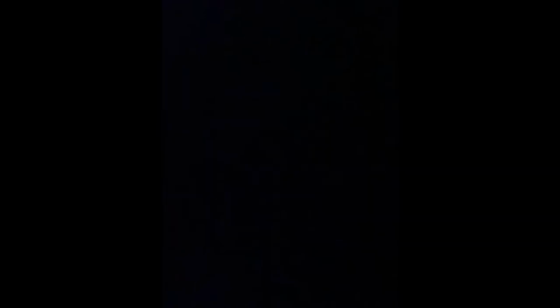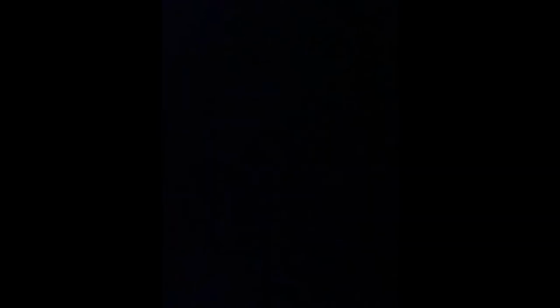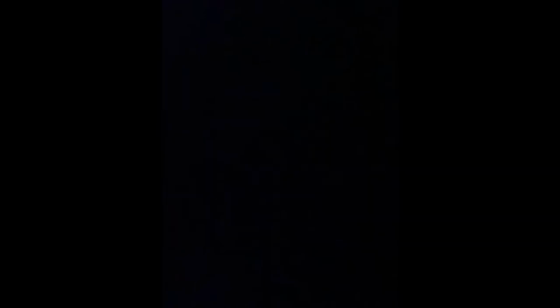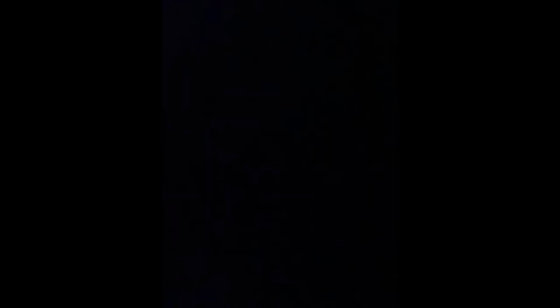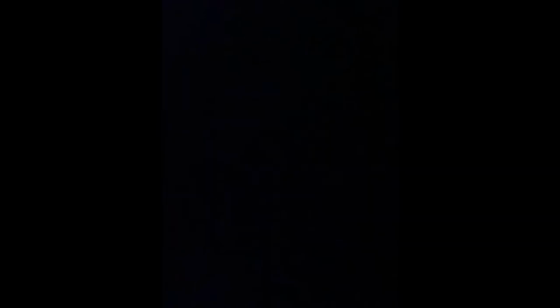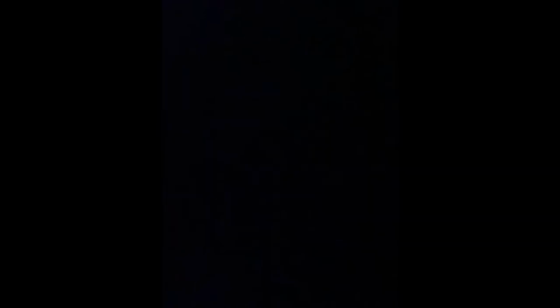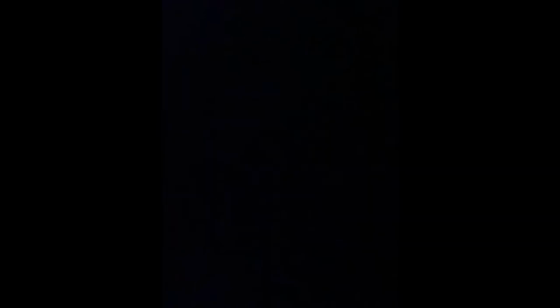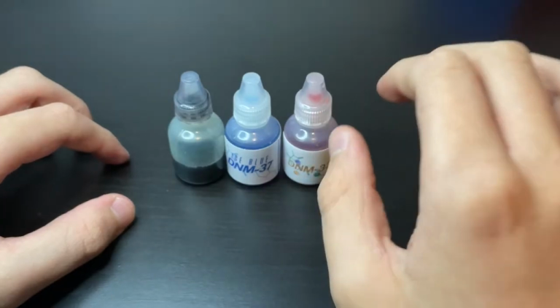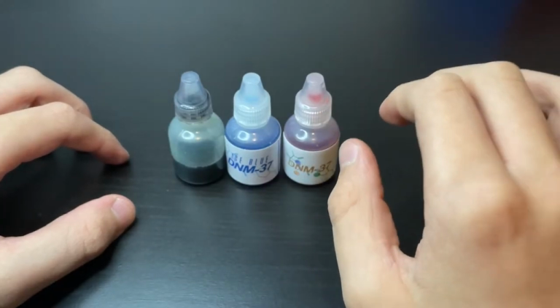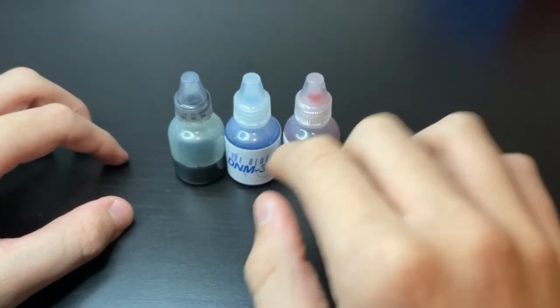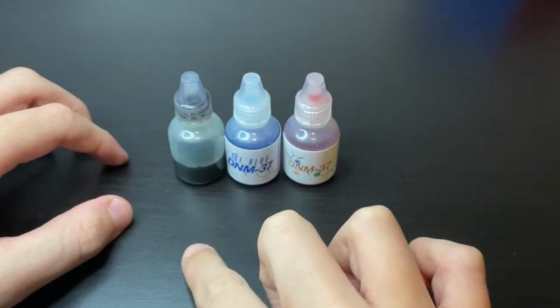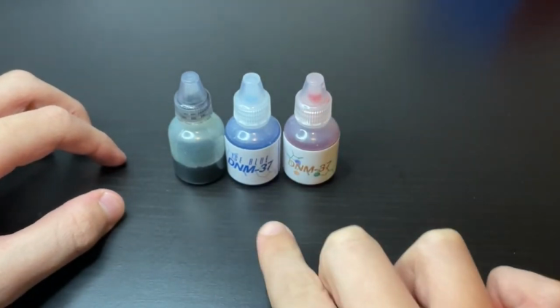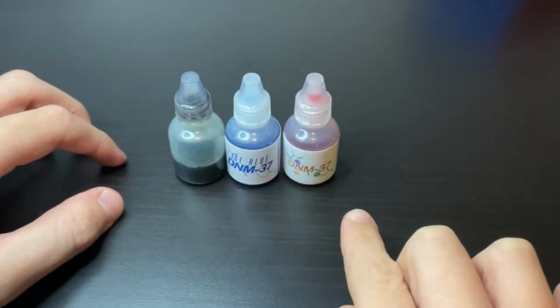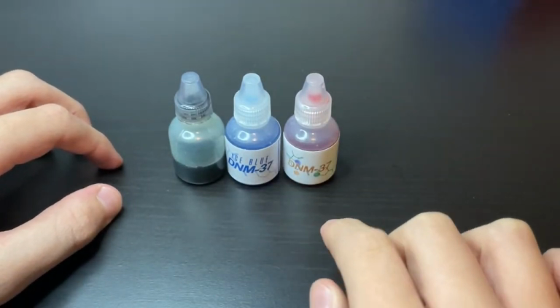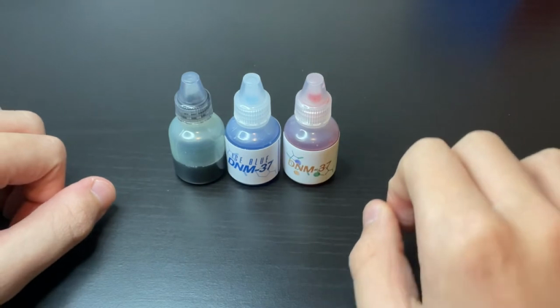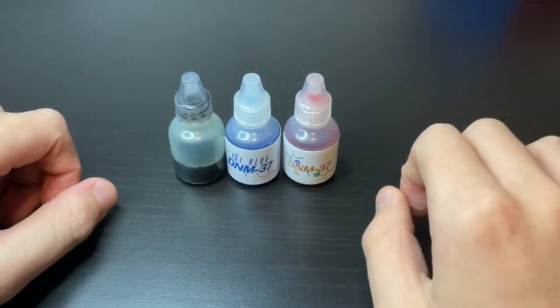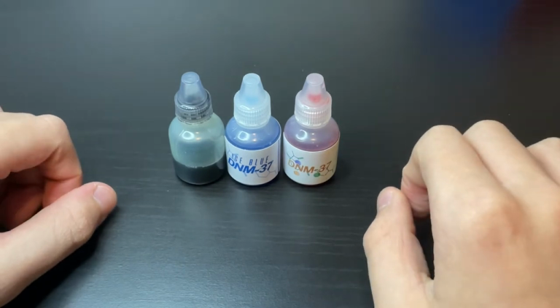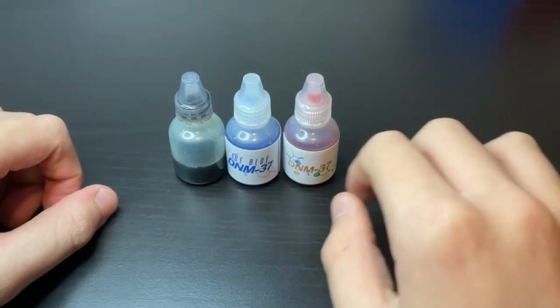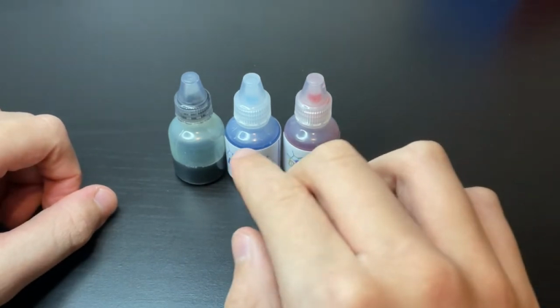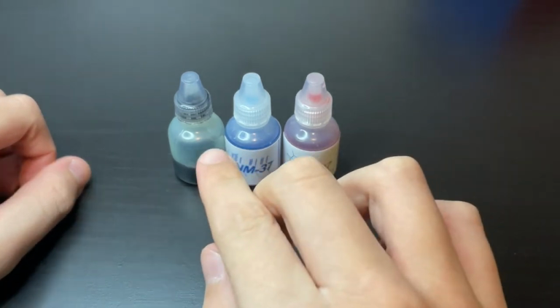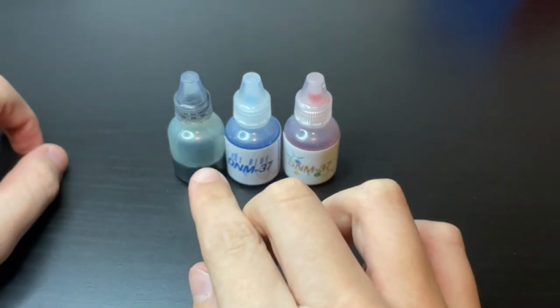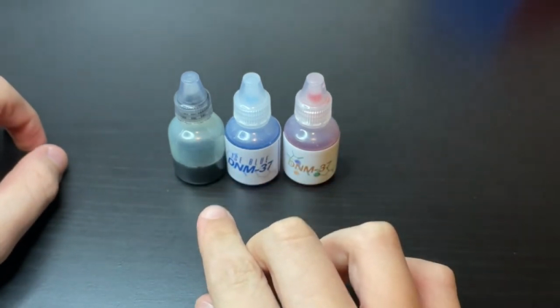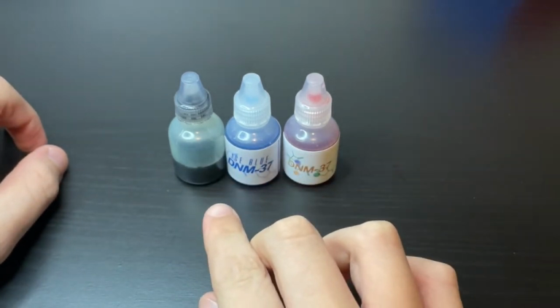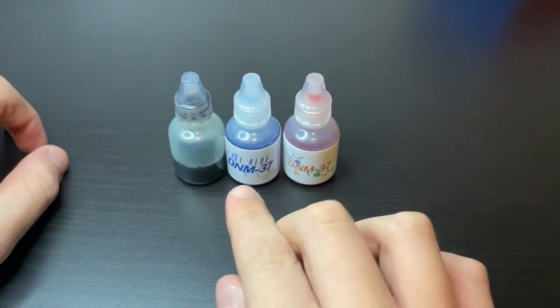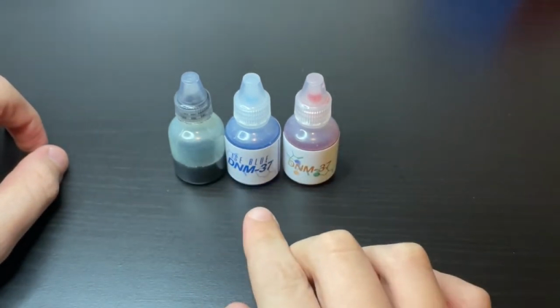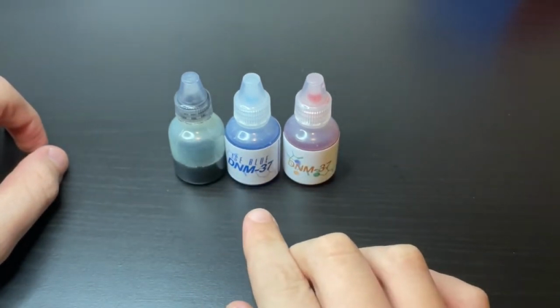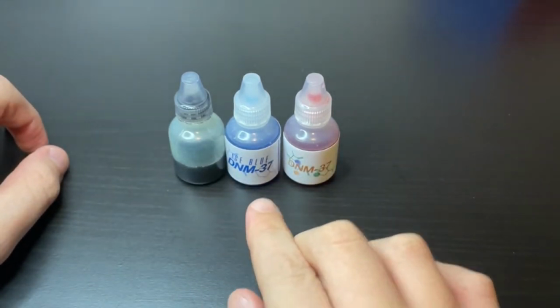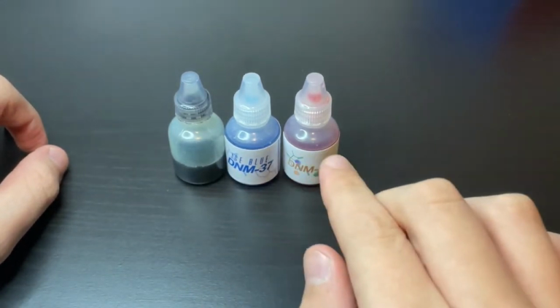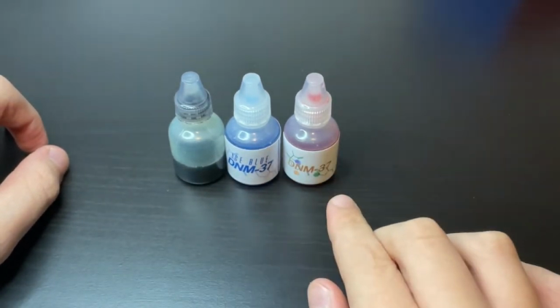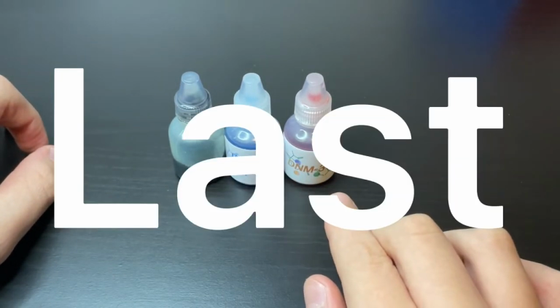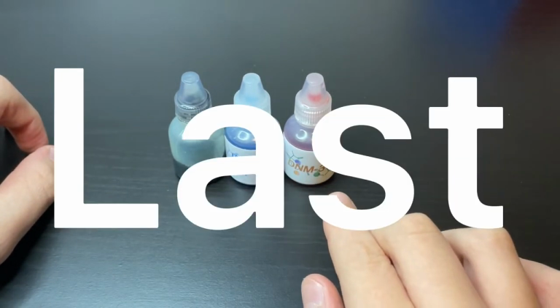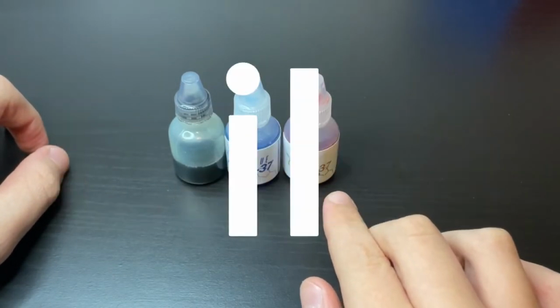Okay, on to the main part of the video. I'll be battling these three different DNM37s for looks, speed, and lastility.